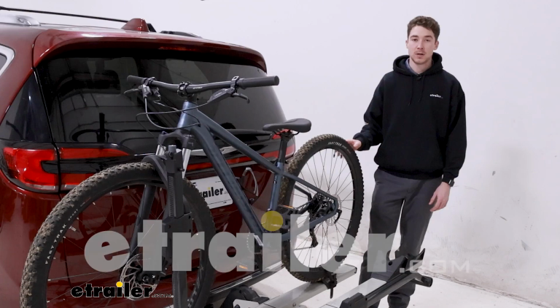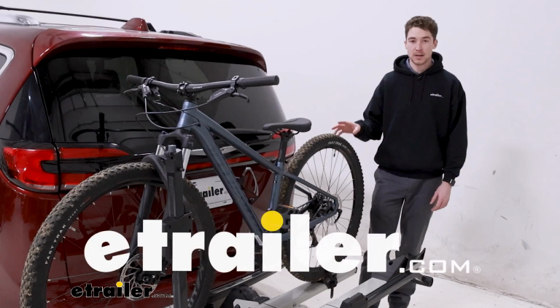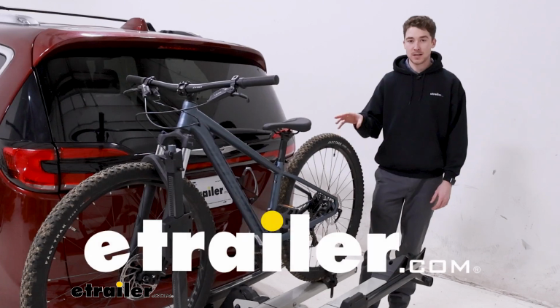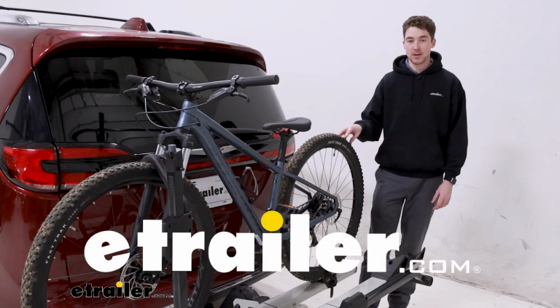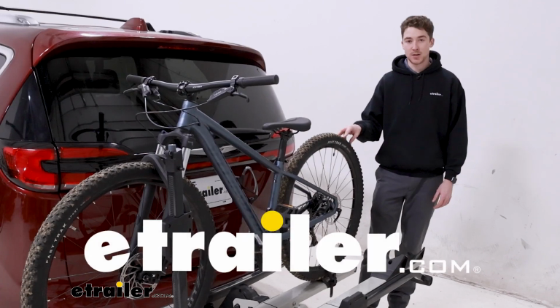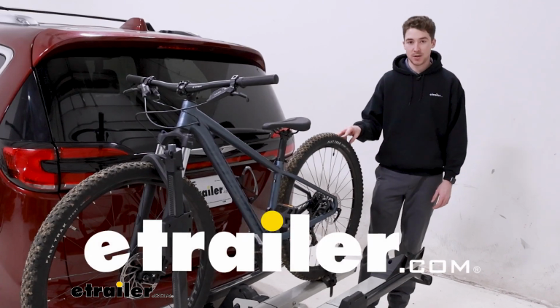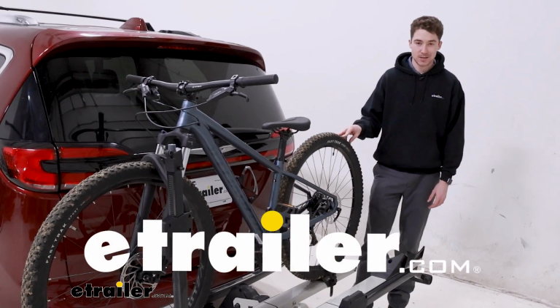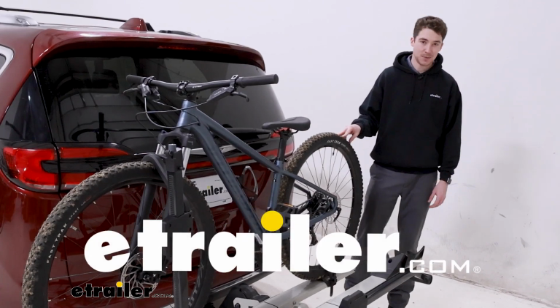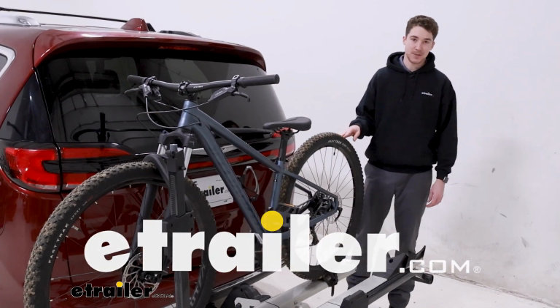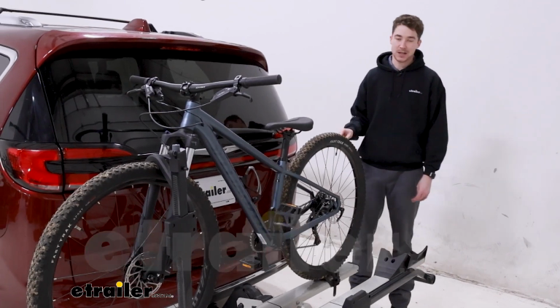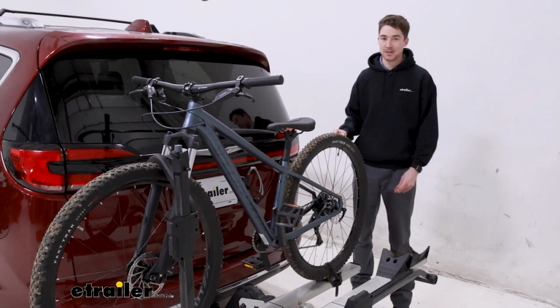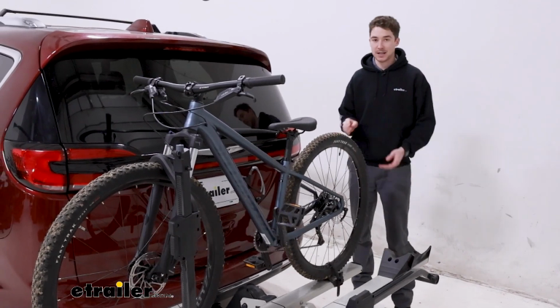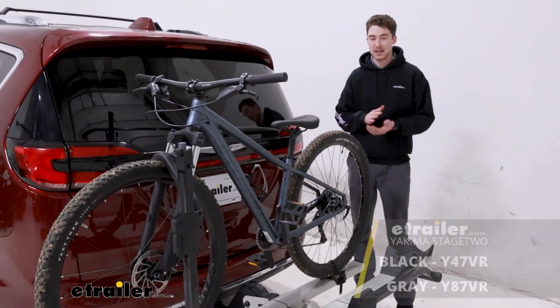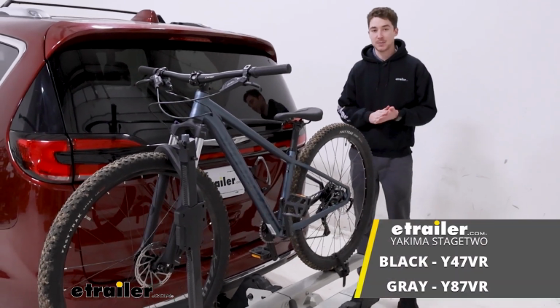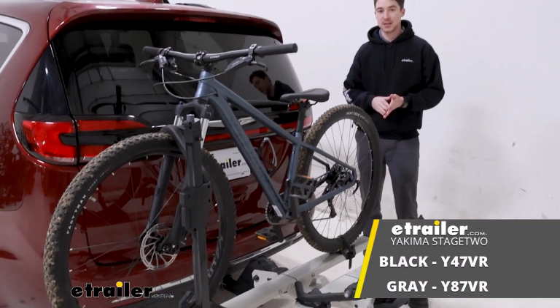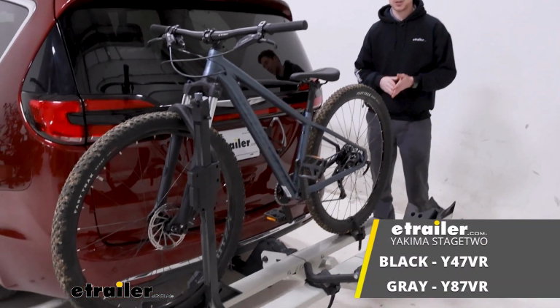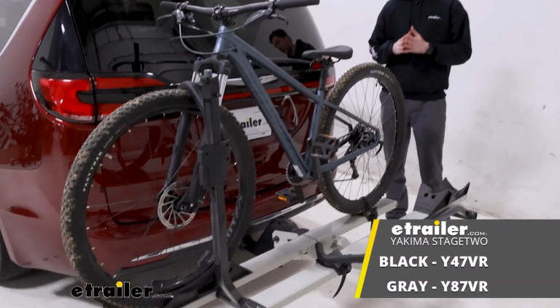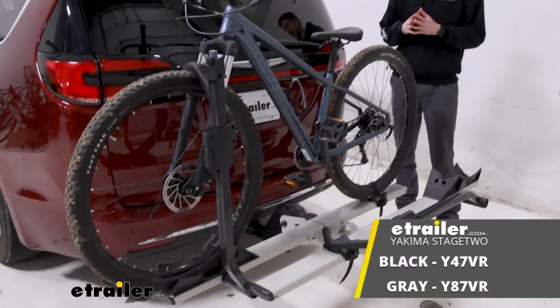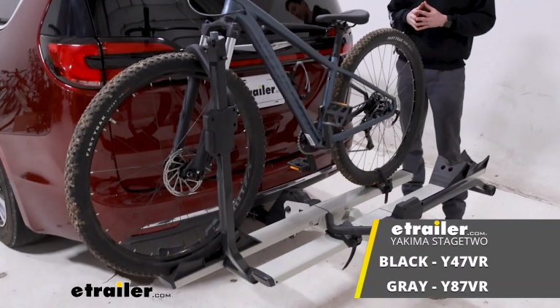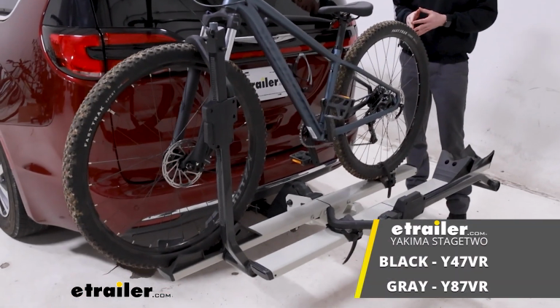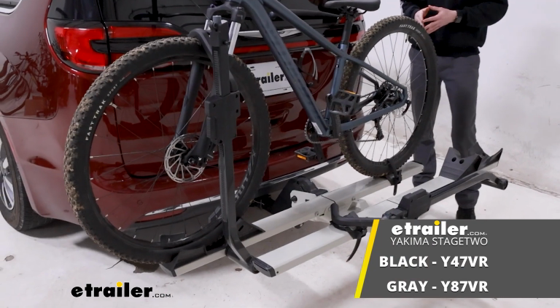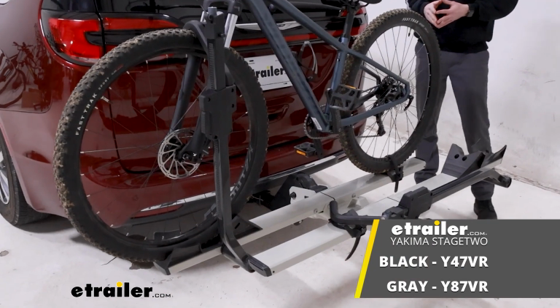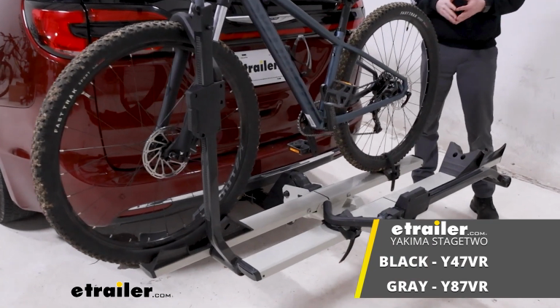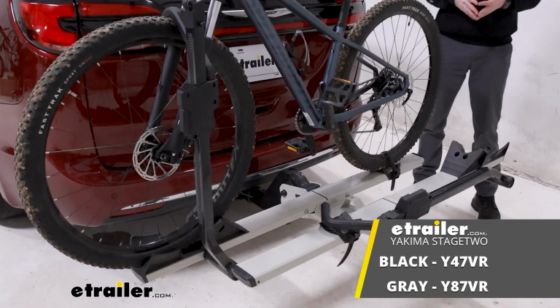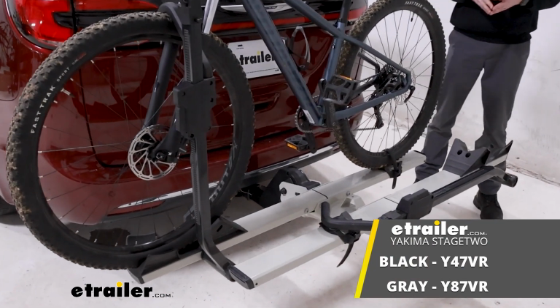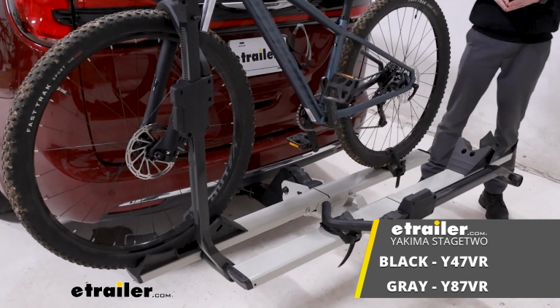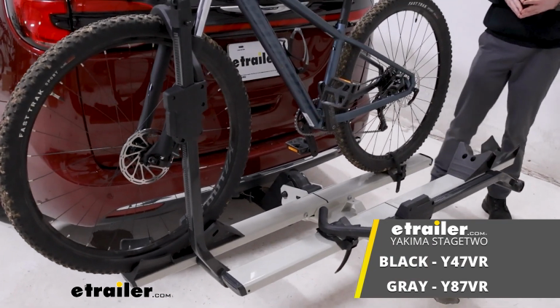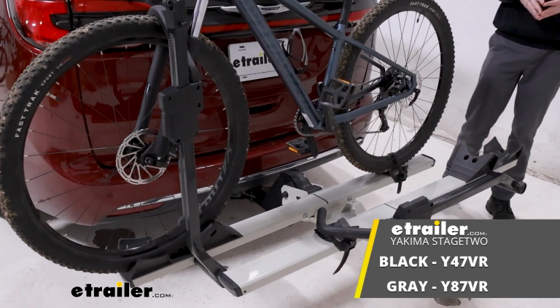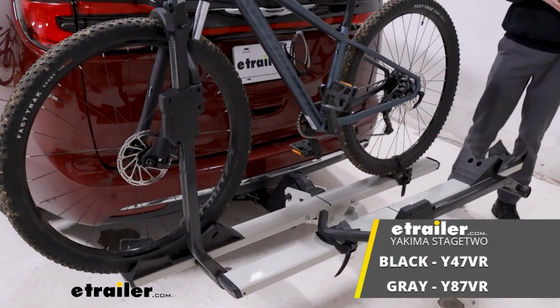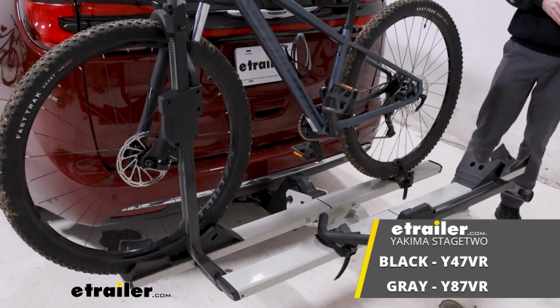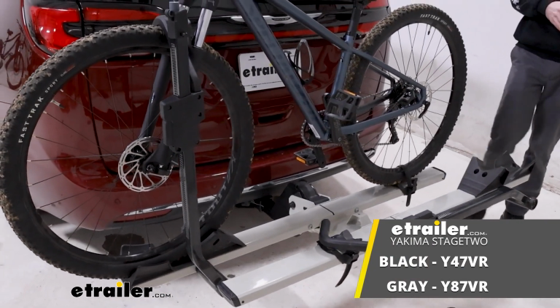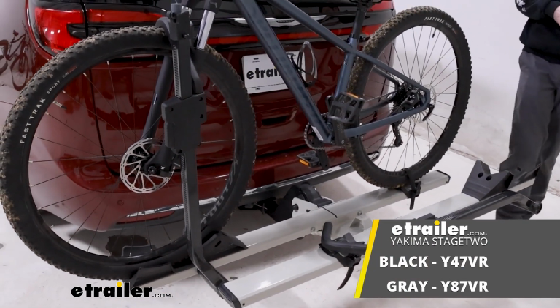Hey, it's Ethan here at eTrailer. Today we're going to be taking a look at the Yakima Stage 2 Hitch Bike Rack and how it fits on our 2021 Chrysler Pacifica.